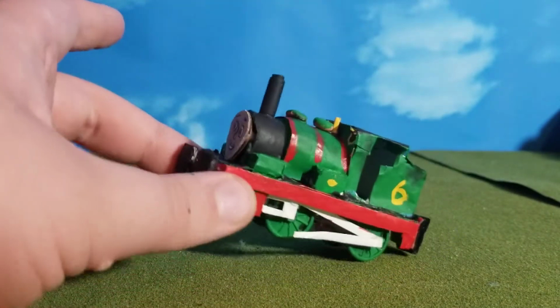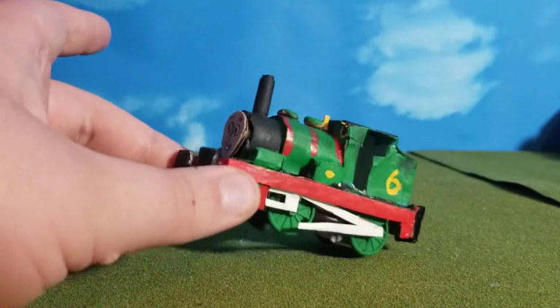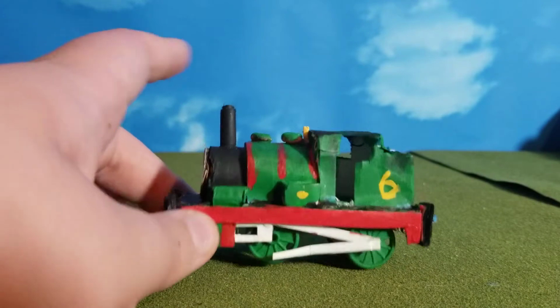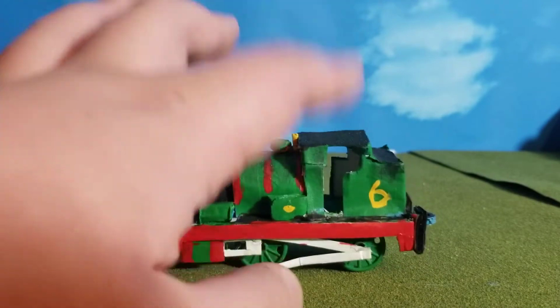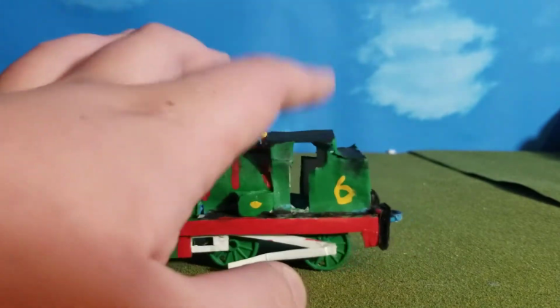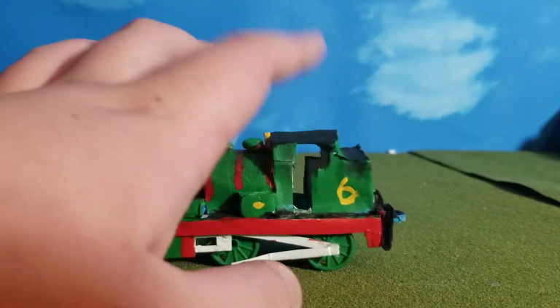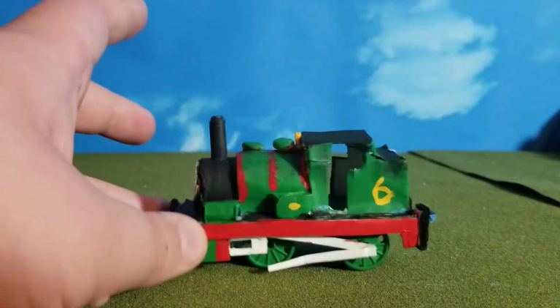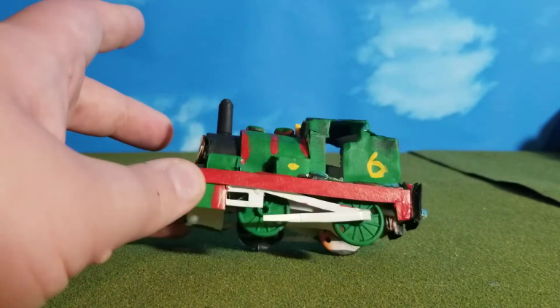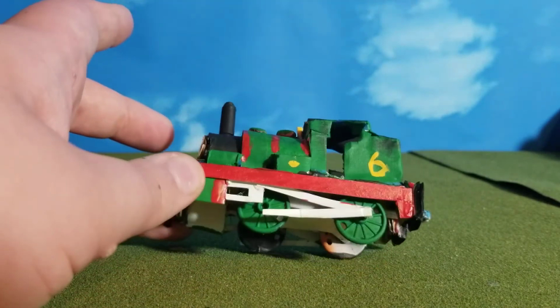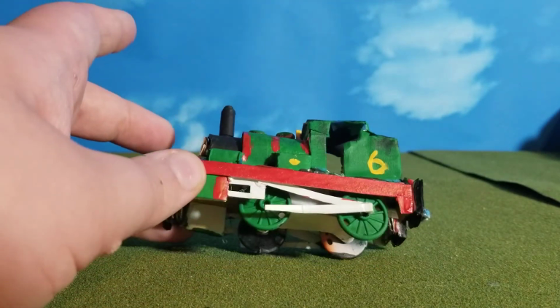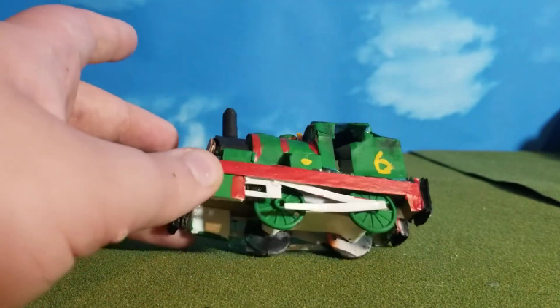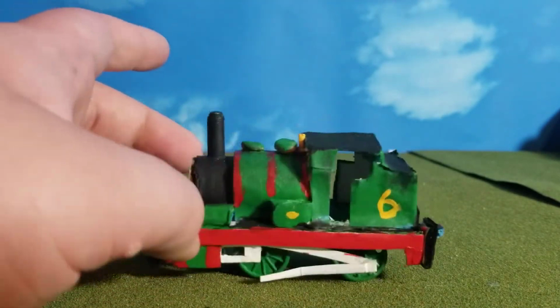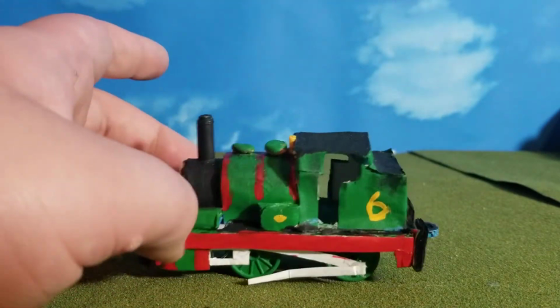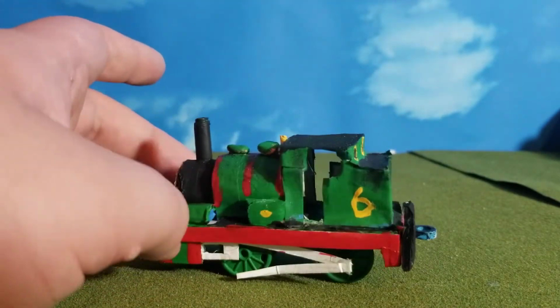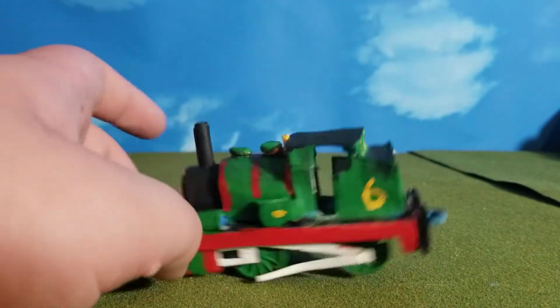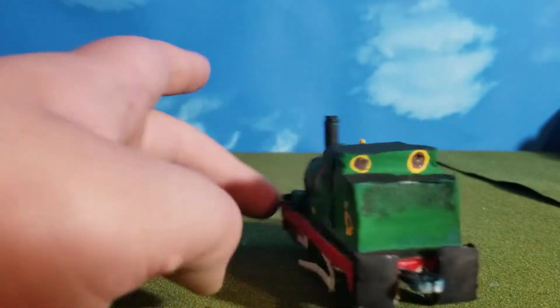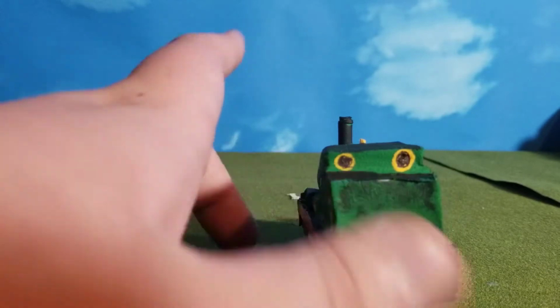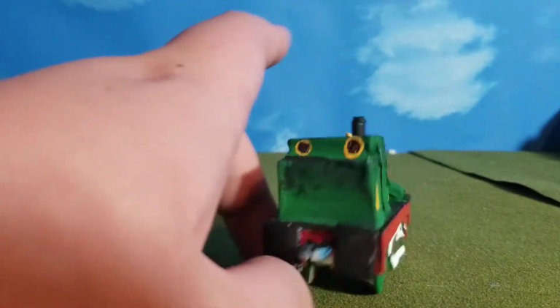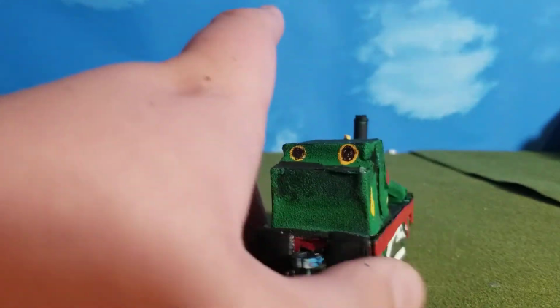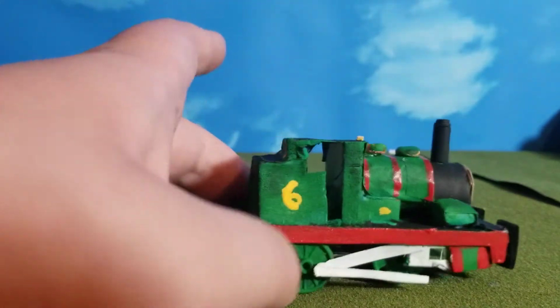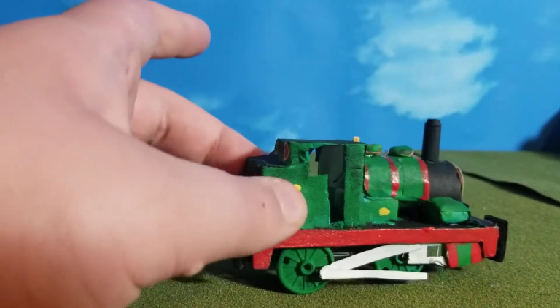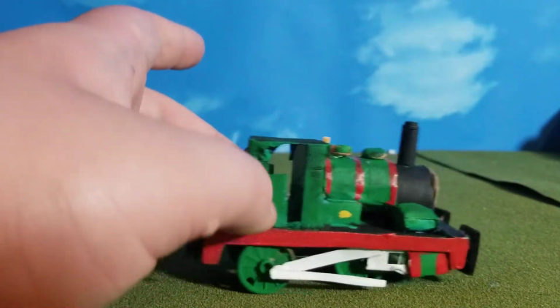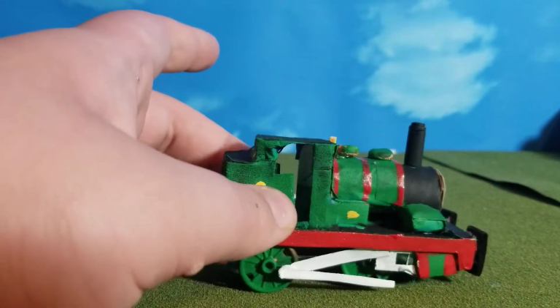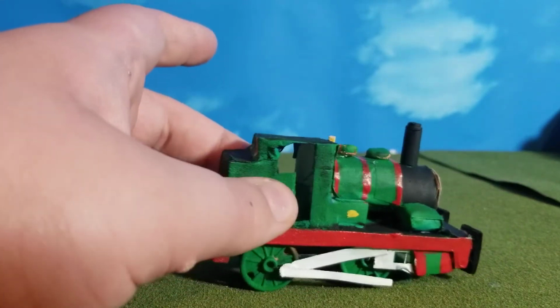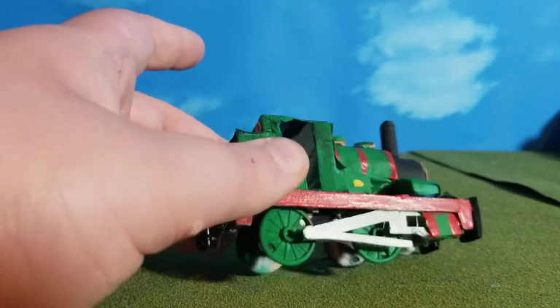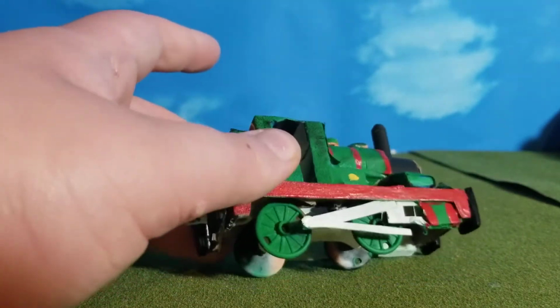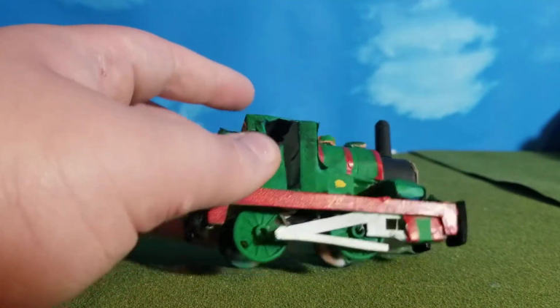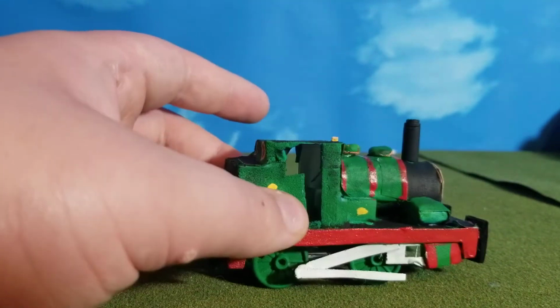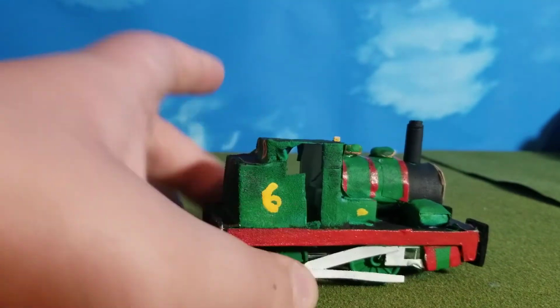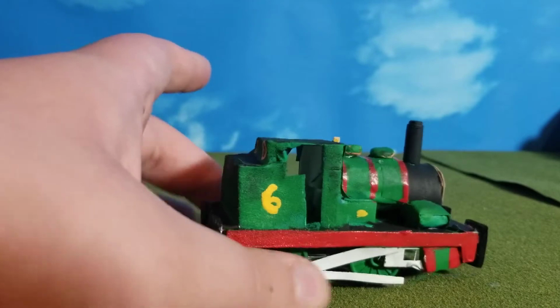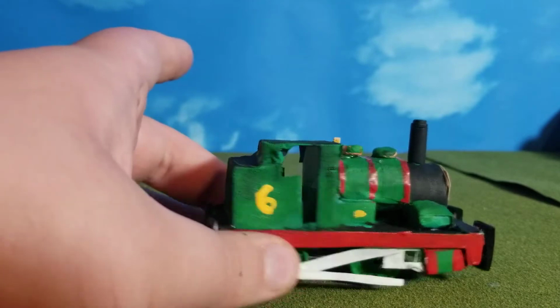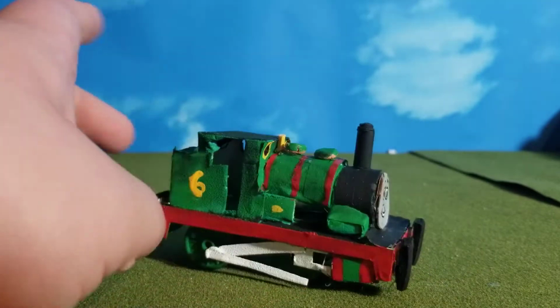I started with his cab, which is probably very self-explanatory. I cut out all the shapes I needed, glued them together, and then glued it on. Very simple.